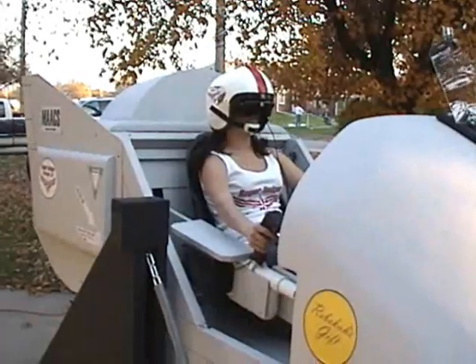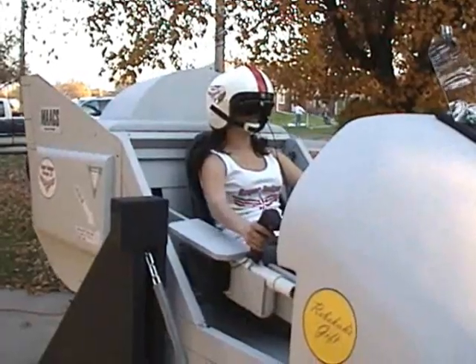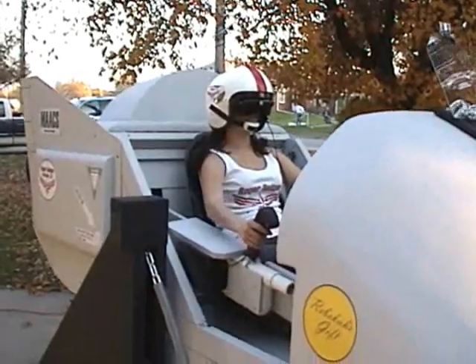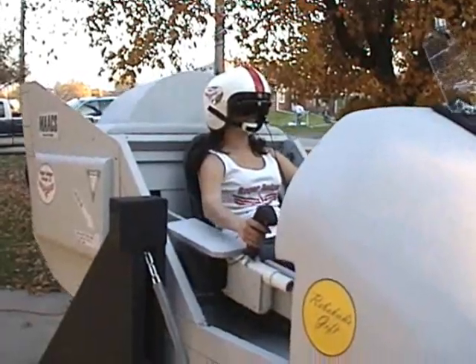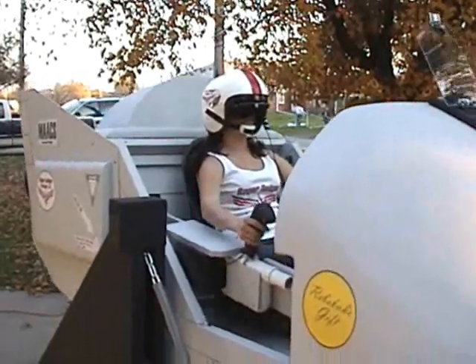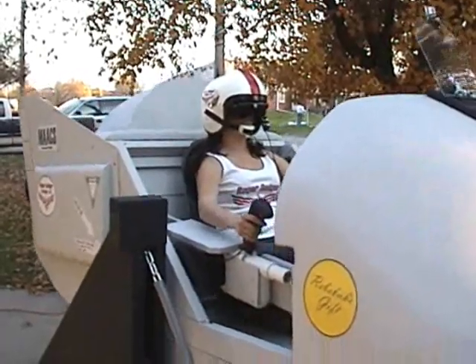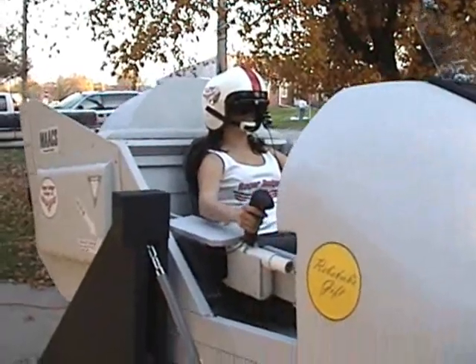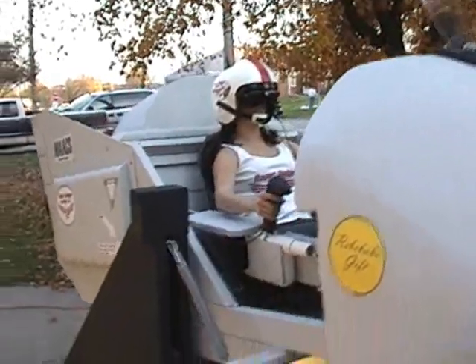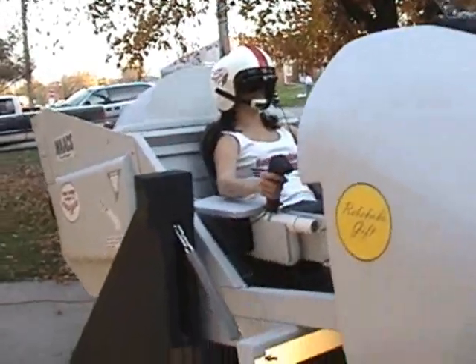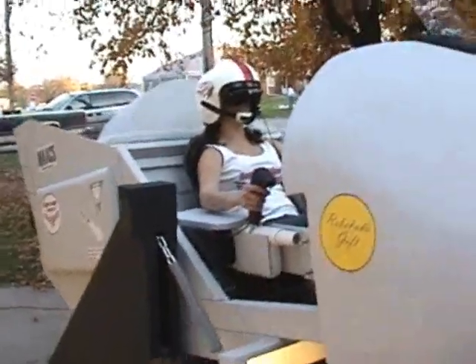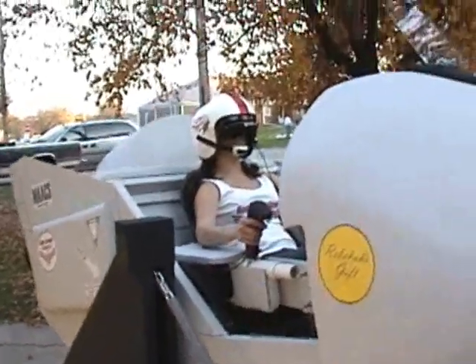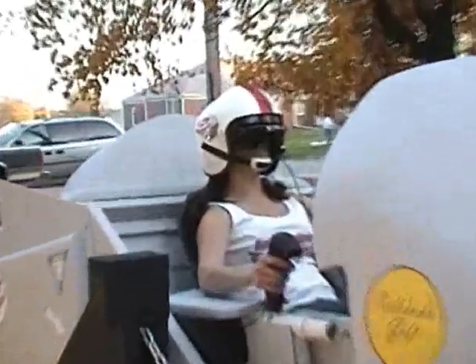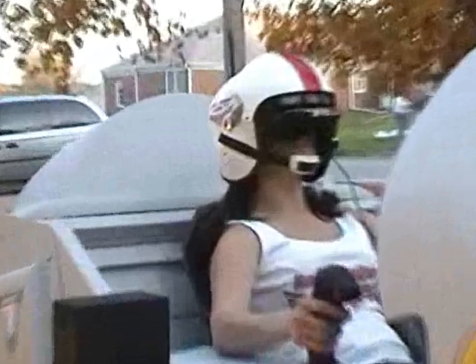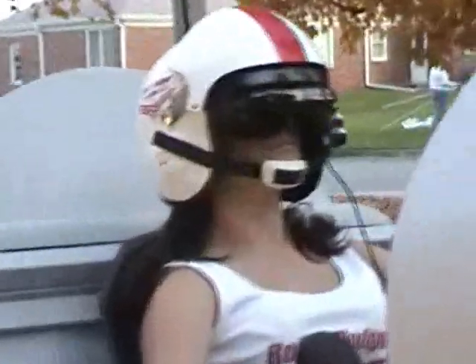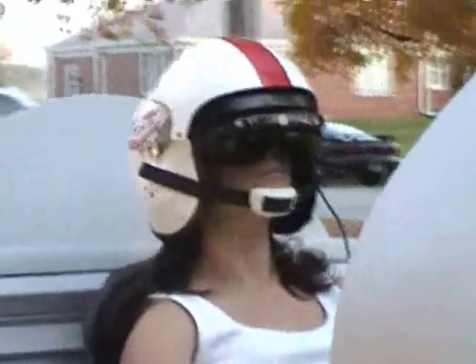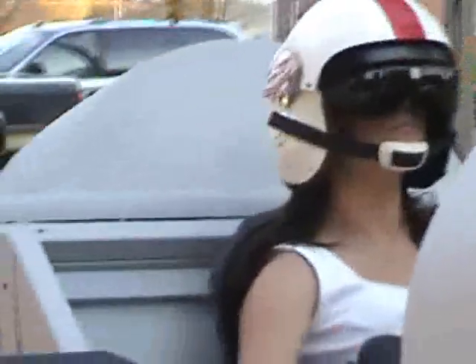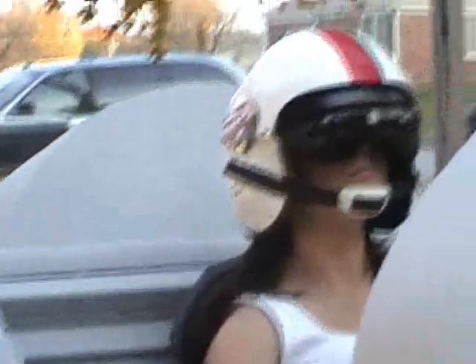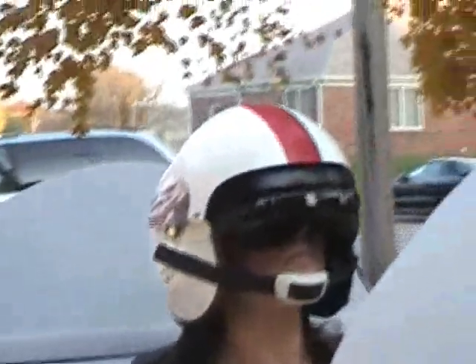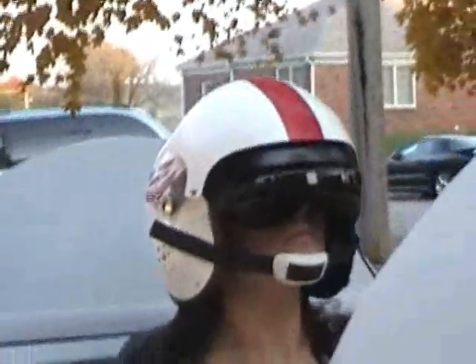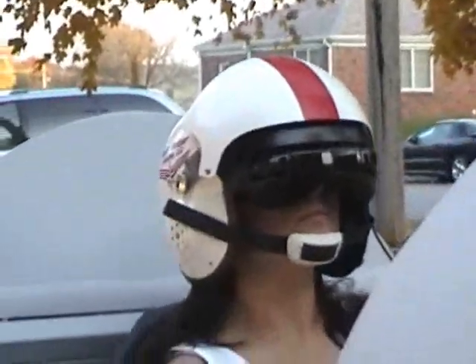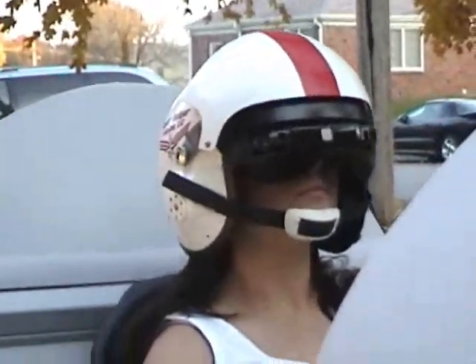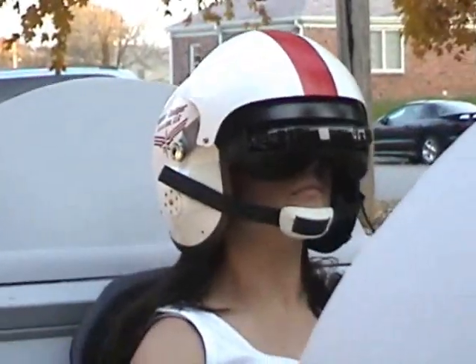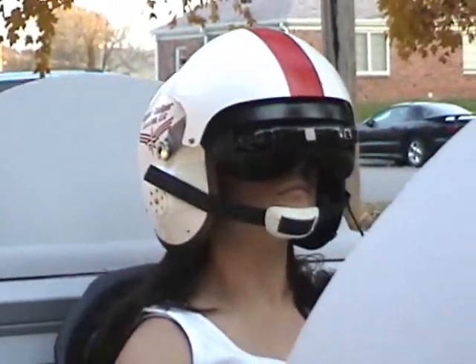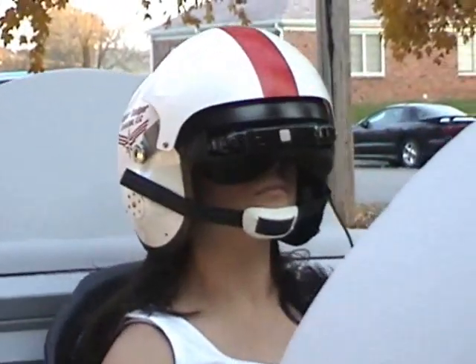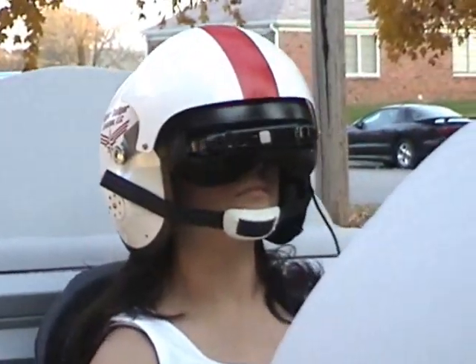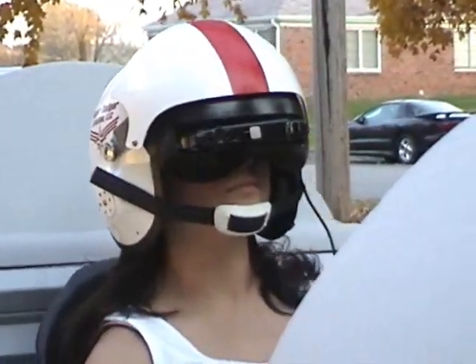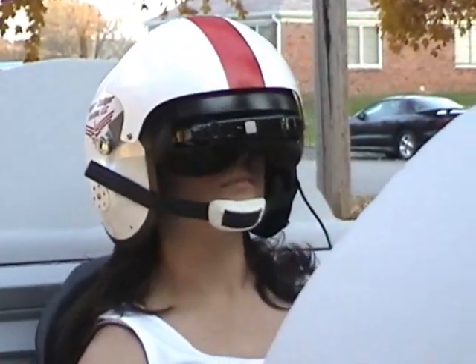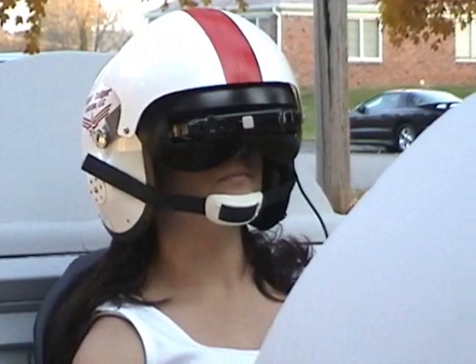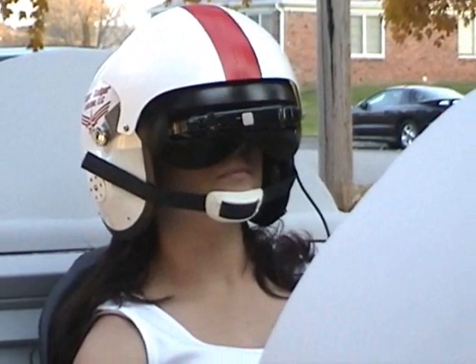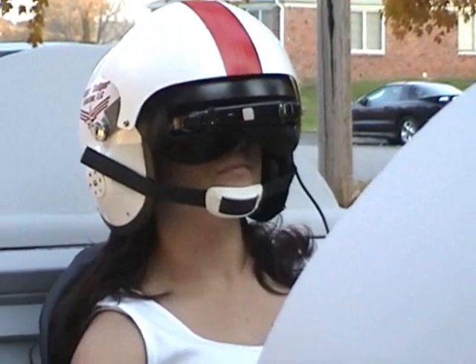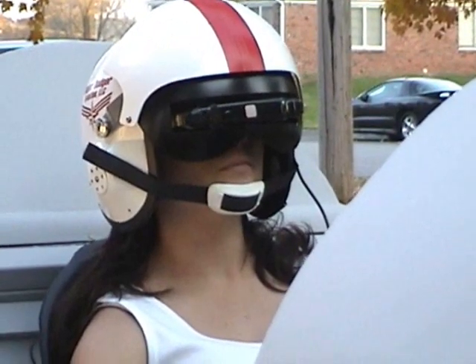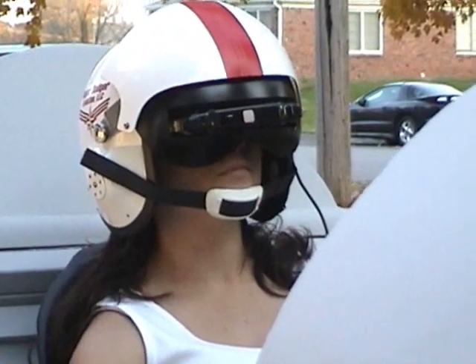Many of you have already seen the Moving Axis Aircraft Simulator, MAX, and the Virtual Reality Helmet. The MAX webpage has become a popular part of our website.